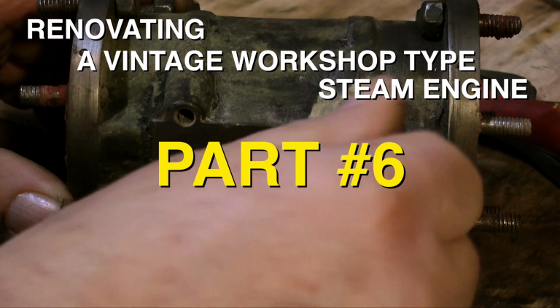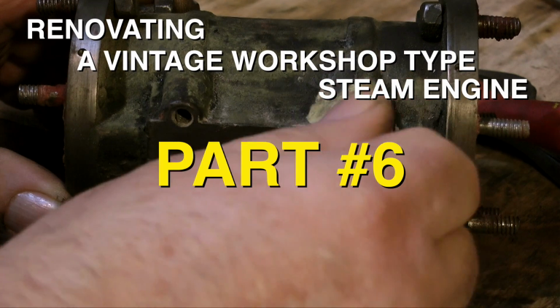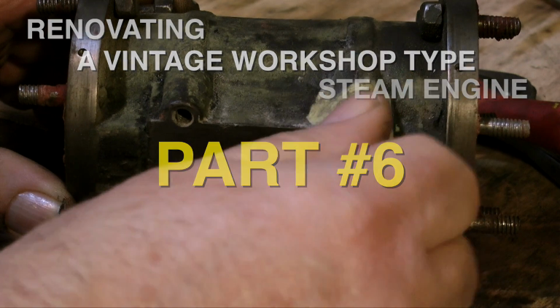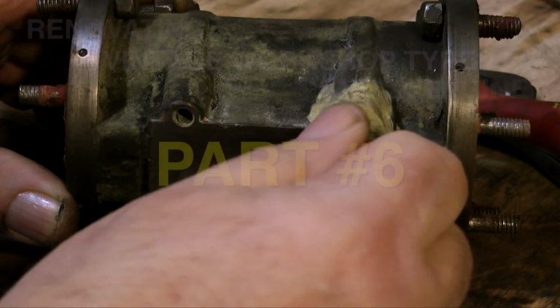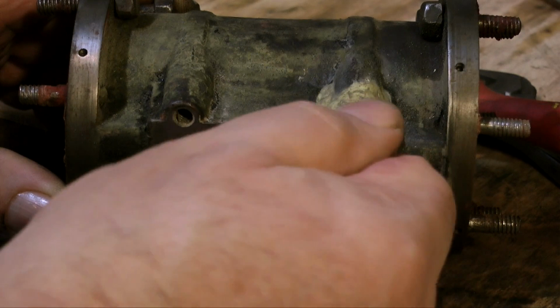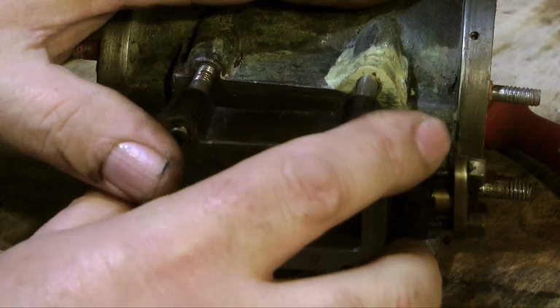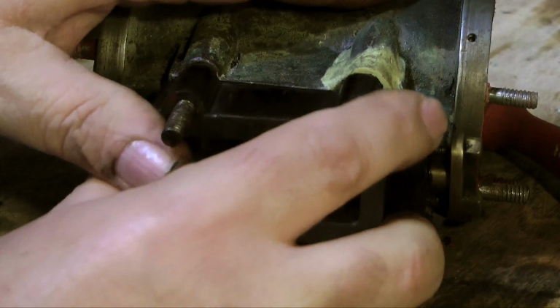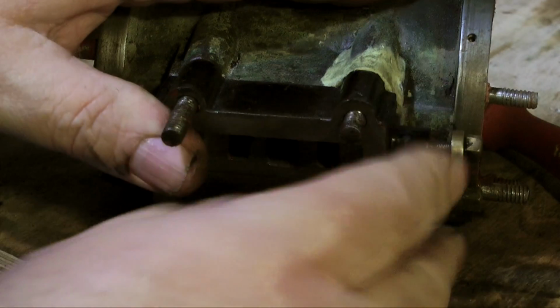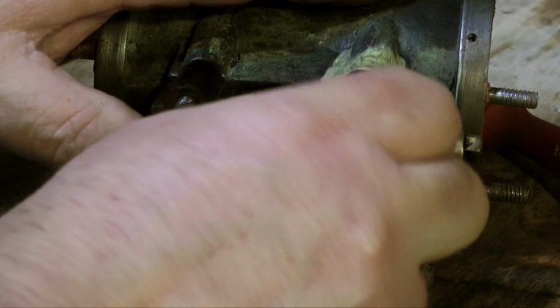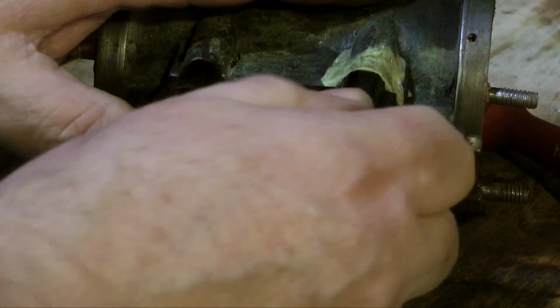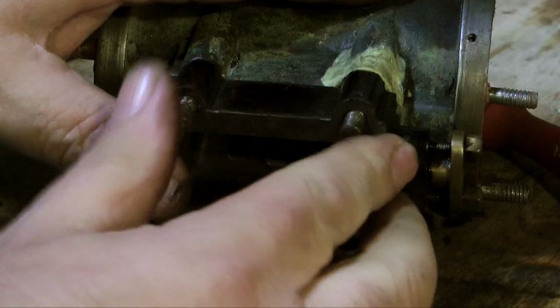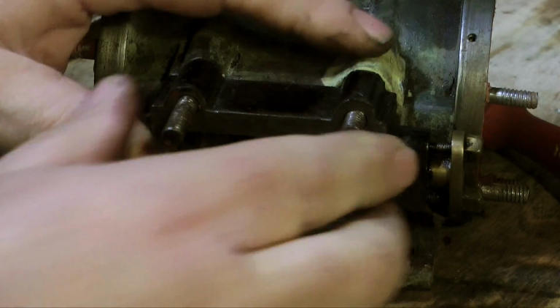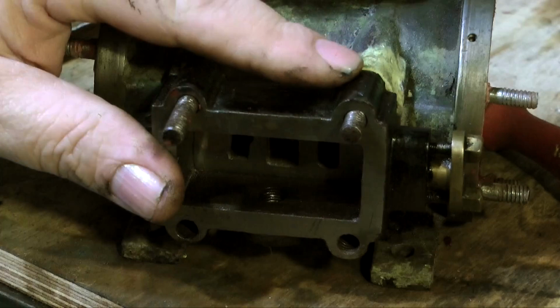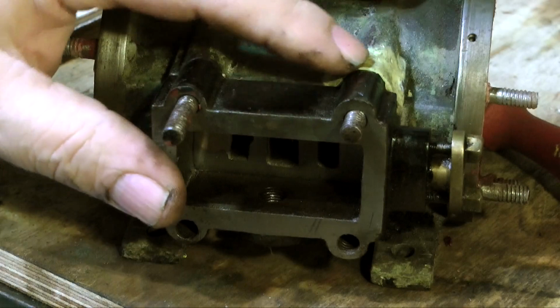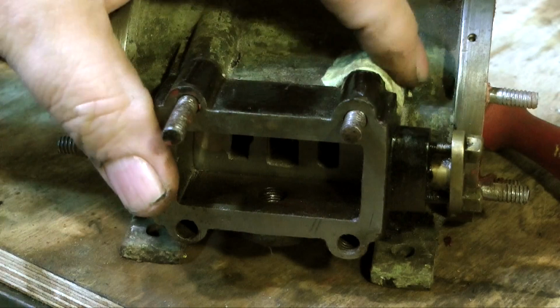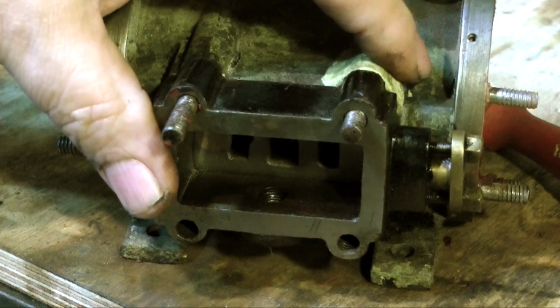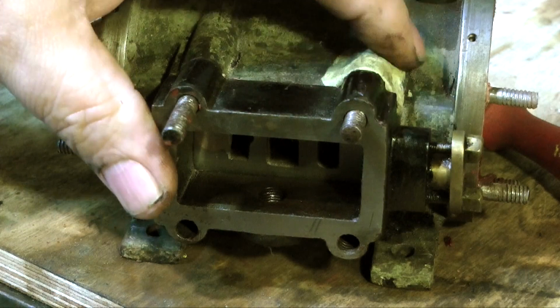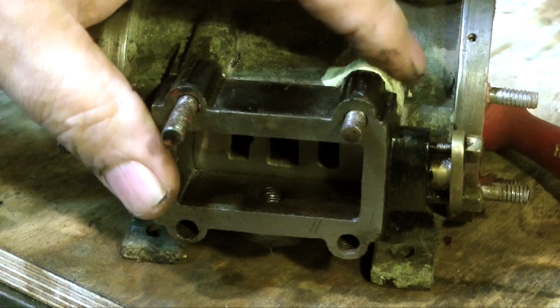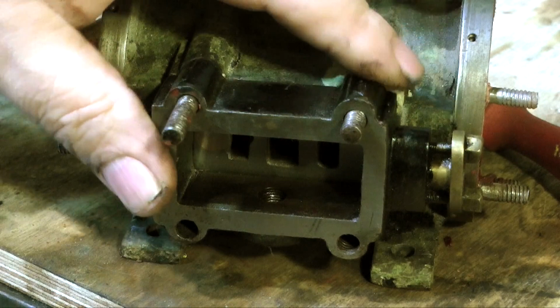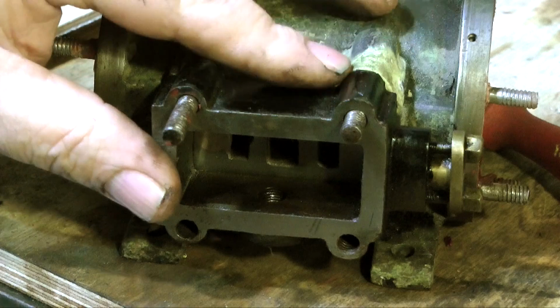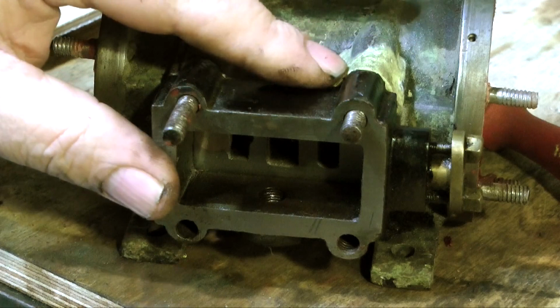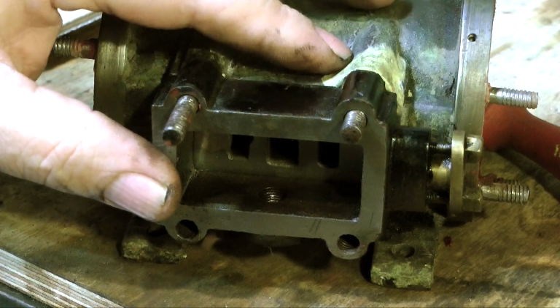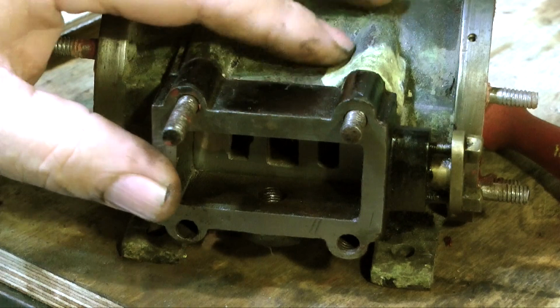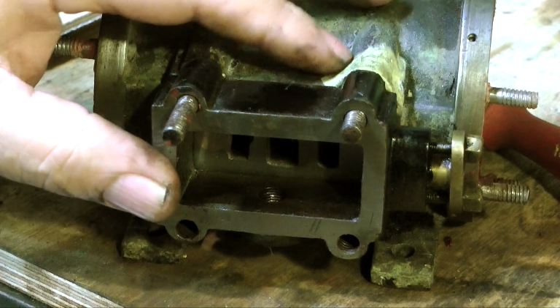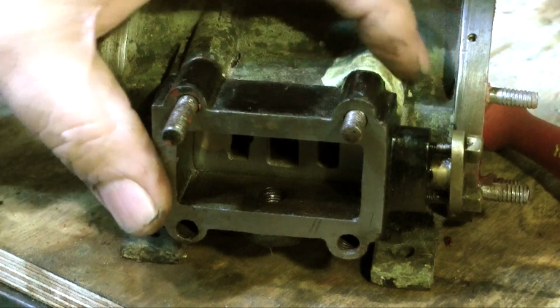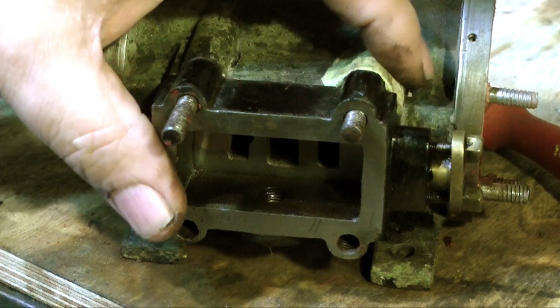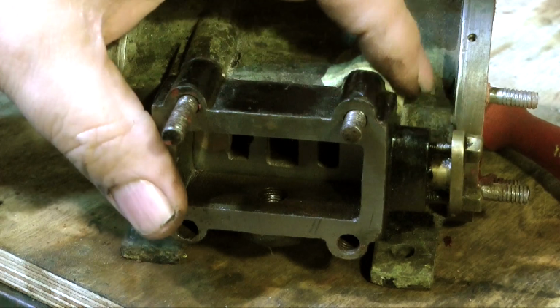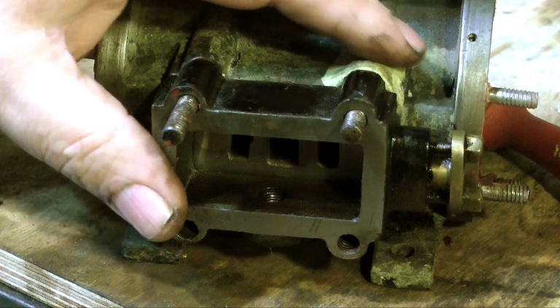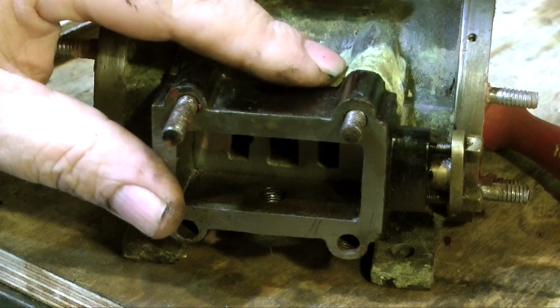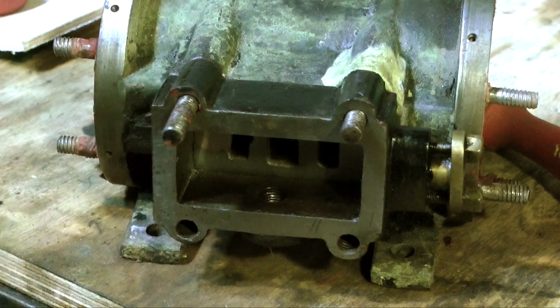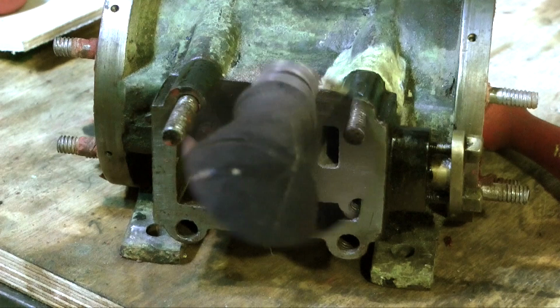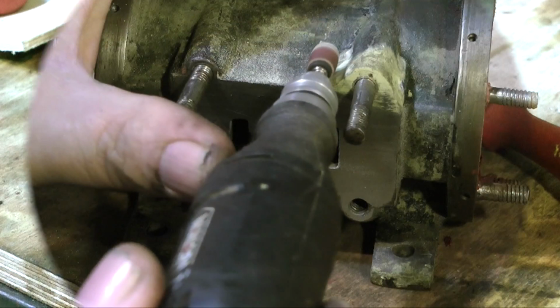24 hours have now elapsed since I applied the milliput to the casting, and the milliput is solid enough to work. By temporarily fitting a couple of the studs, this allows me to use the steam chest as a guide so I can profile the milliput to the same shape as the steam chest.